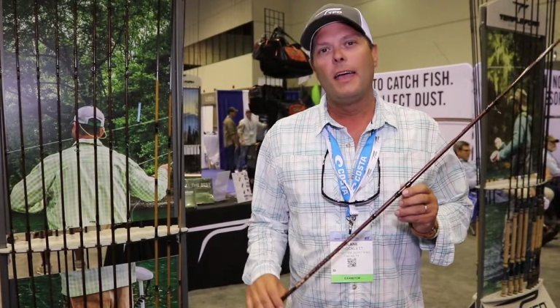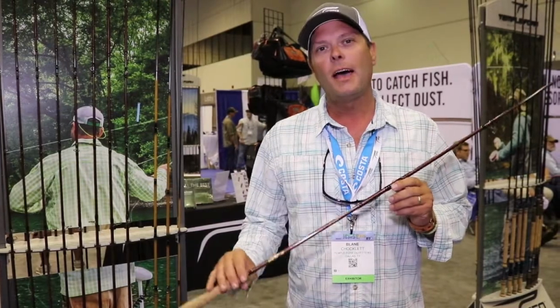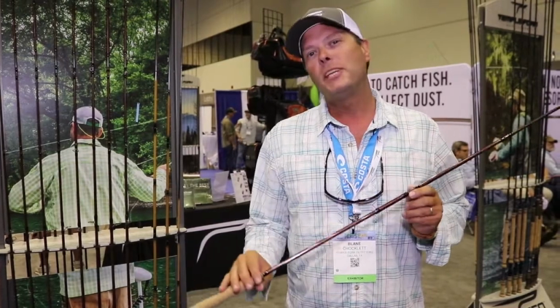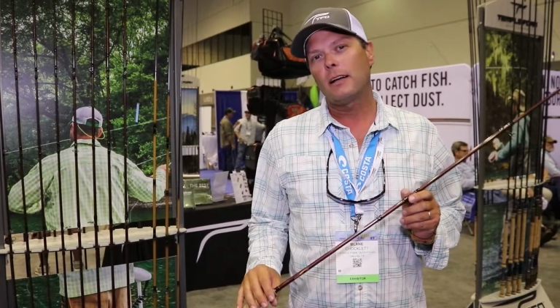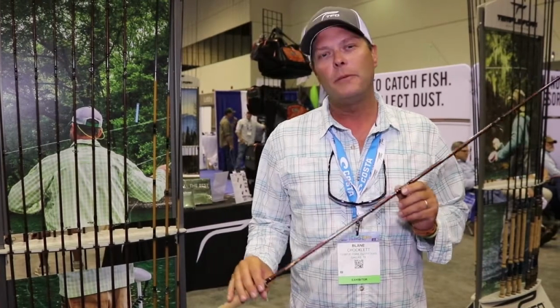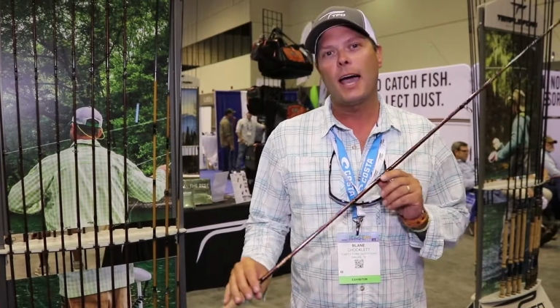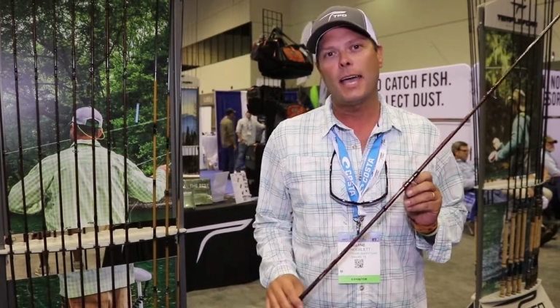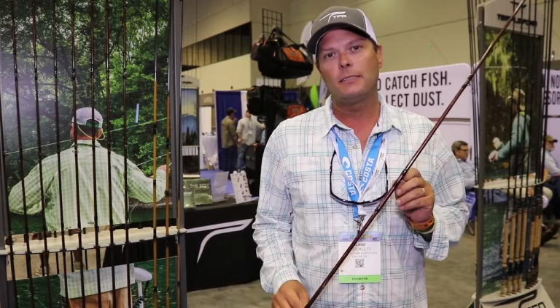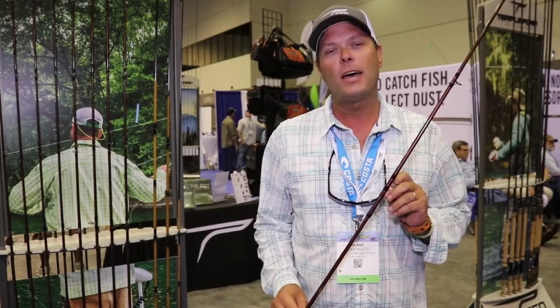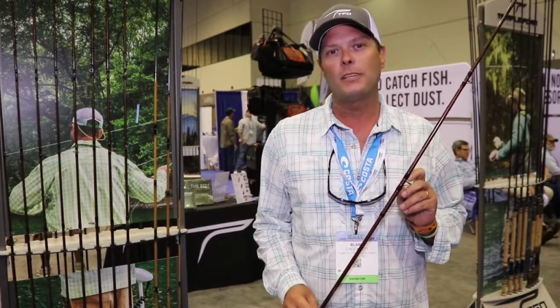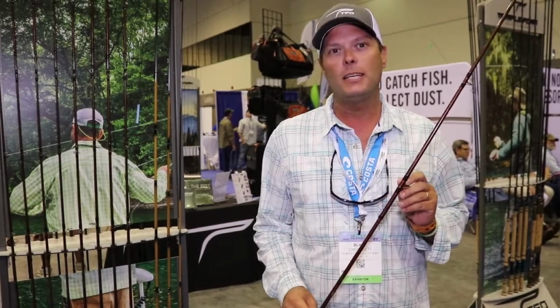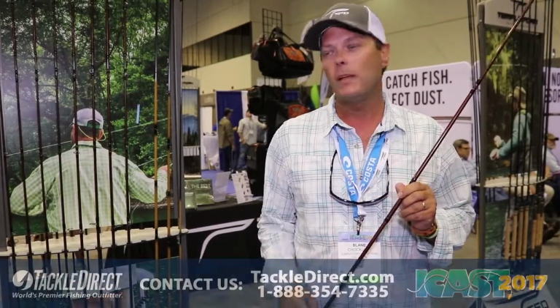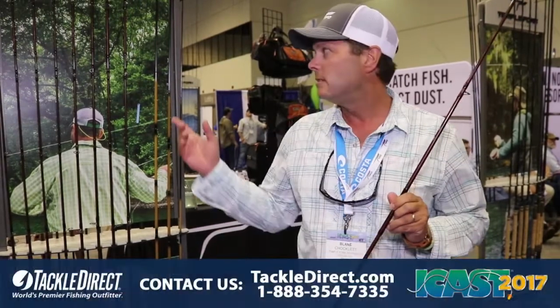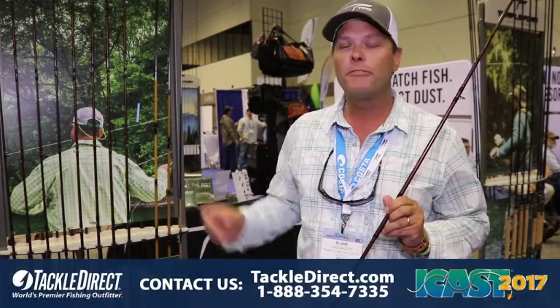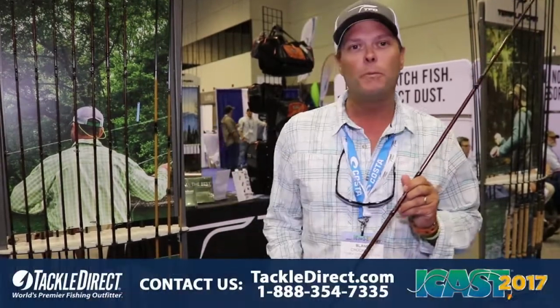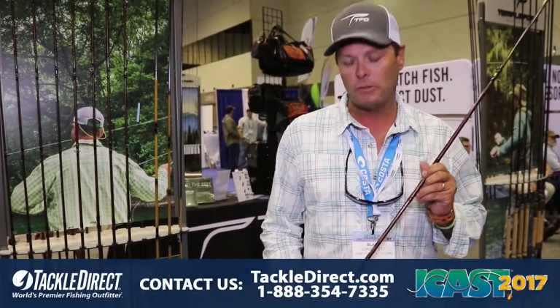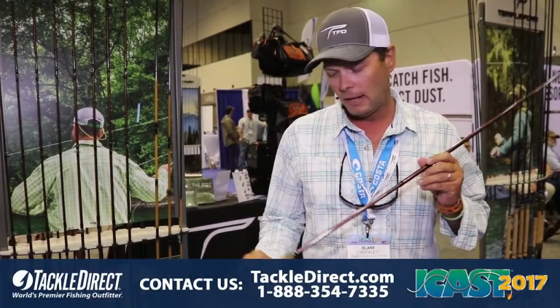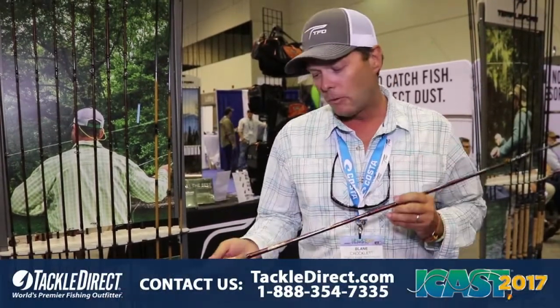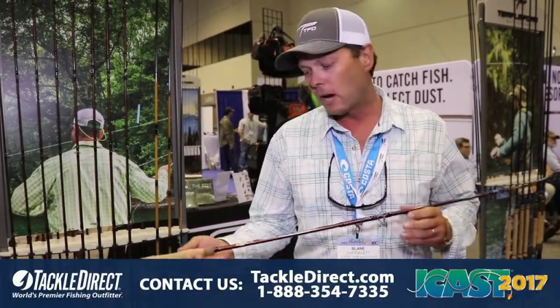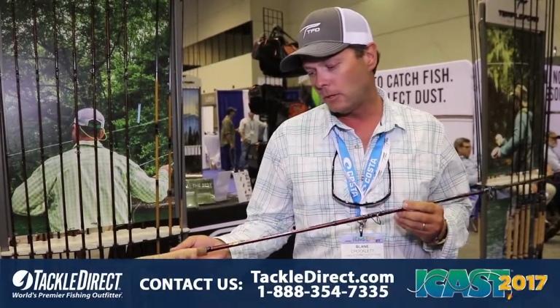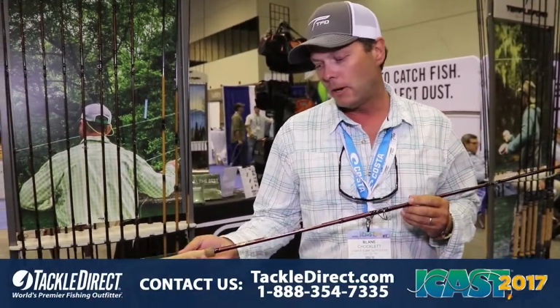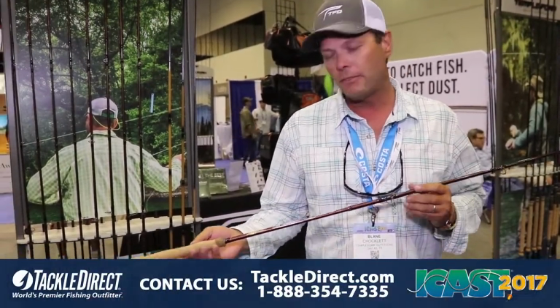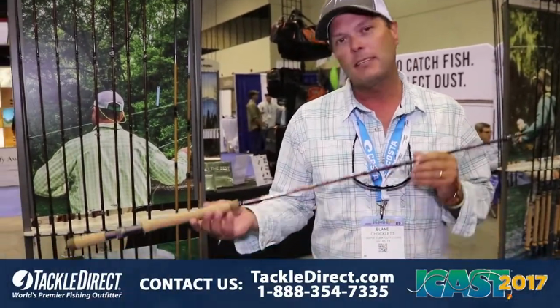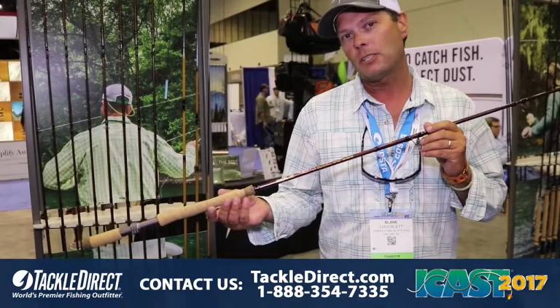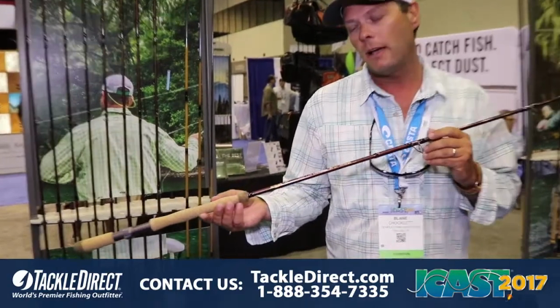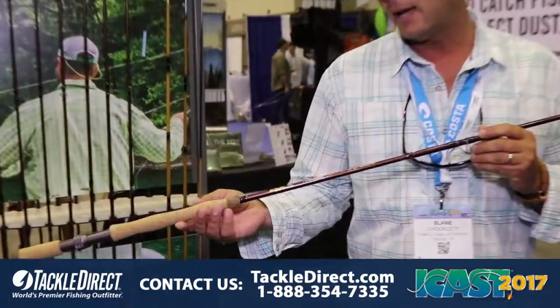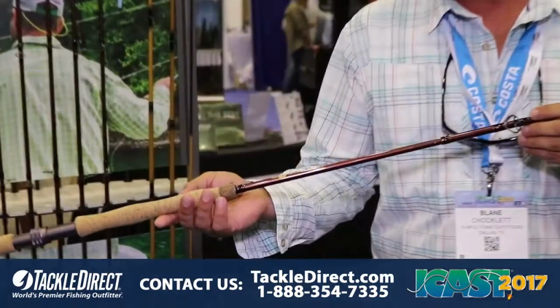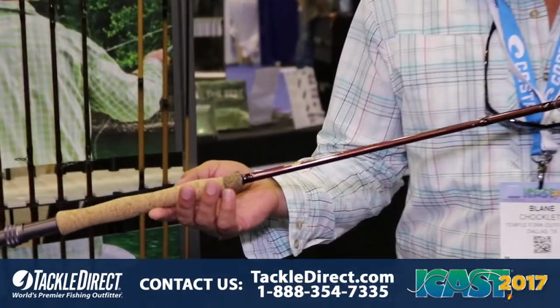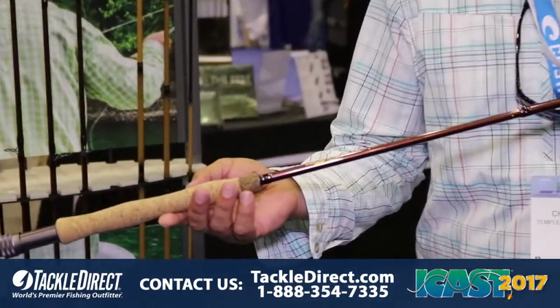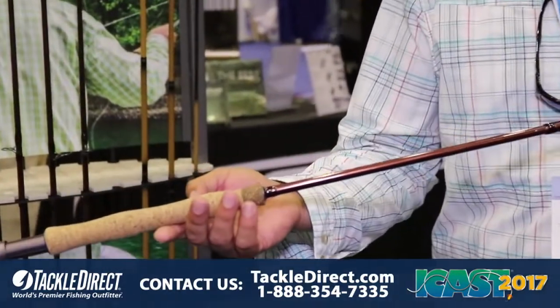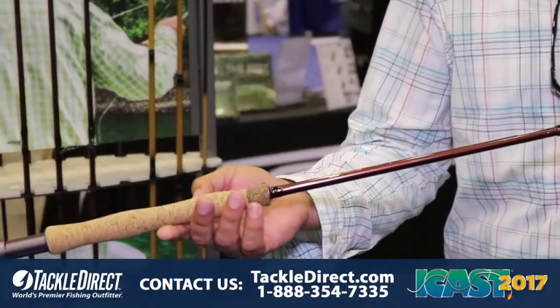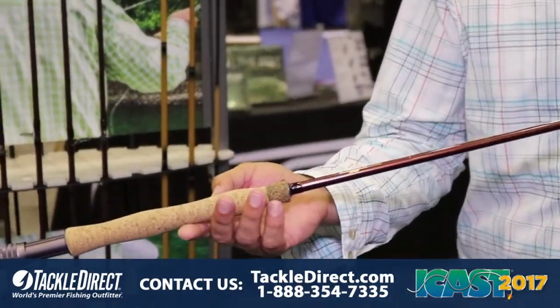Hey, I'm Blaine Chocolate. I'm here at ICAST 2017 at the TFO booth. I want to talk to you a little bit about the eSox rod that I helped design with Temple Fork Outfitters.